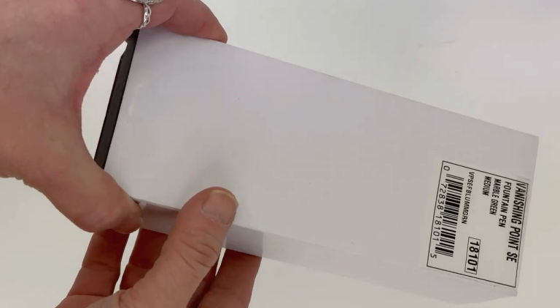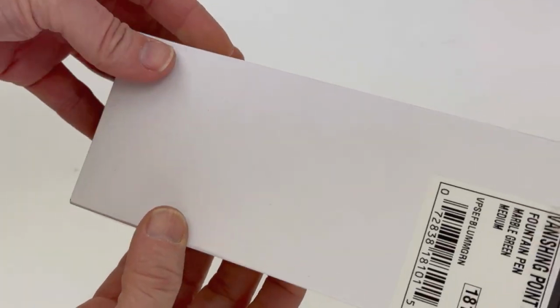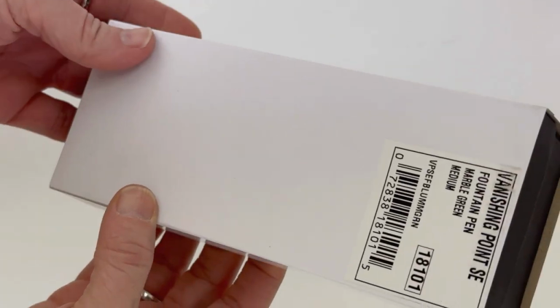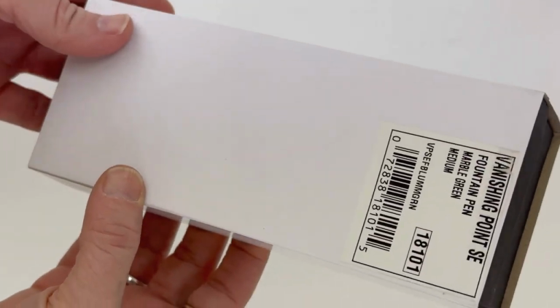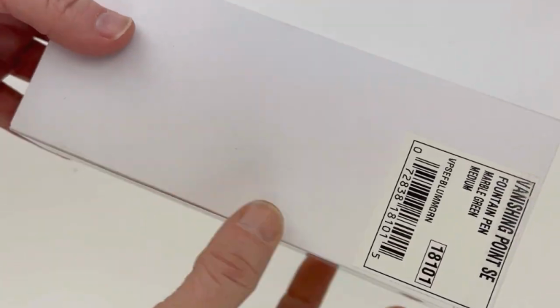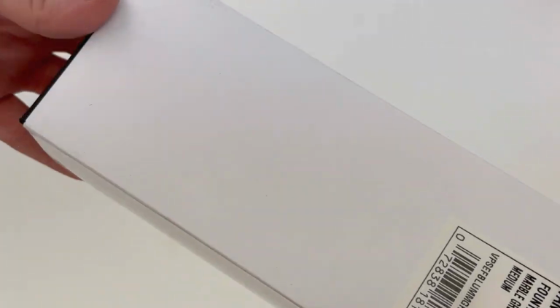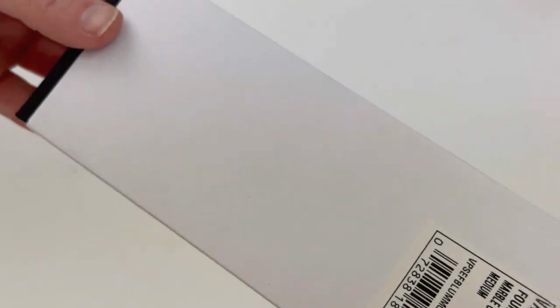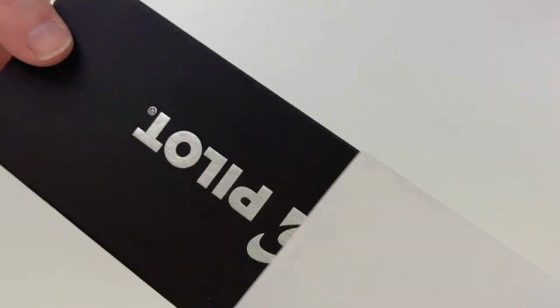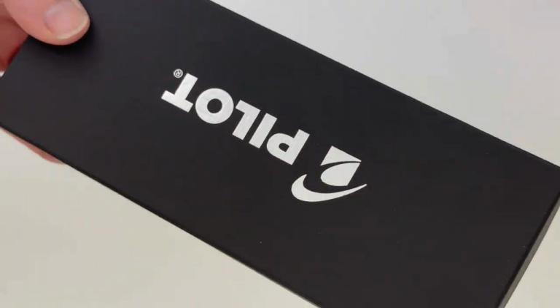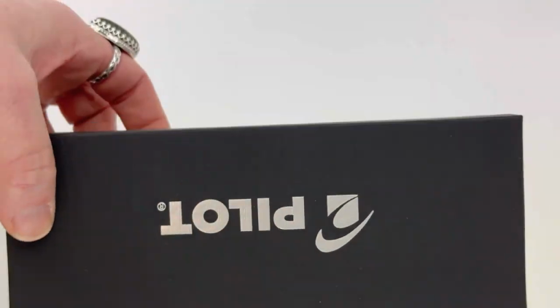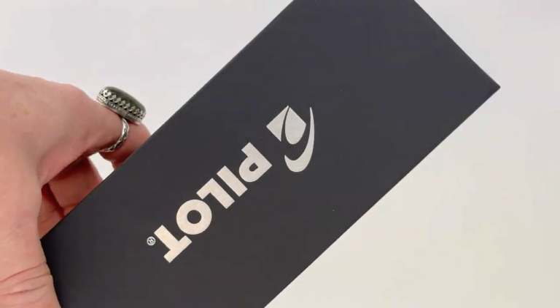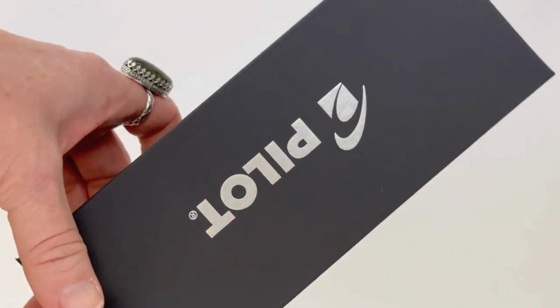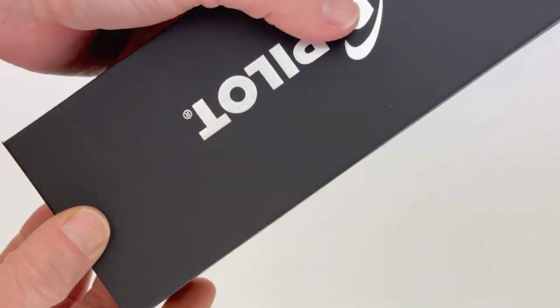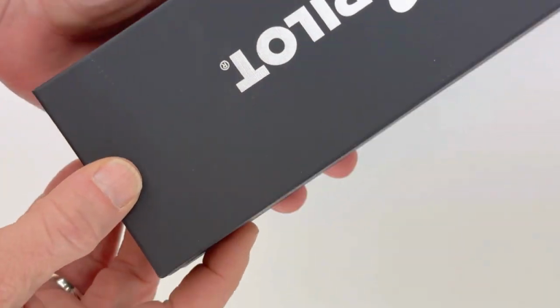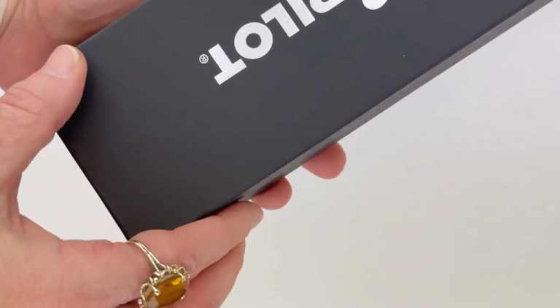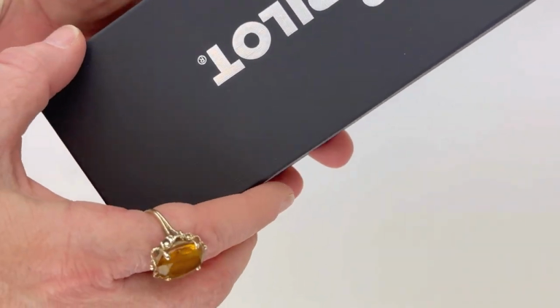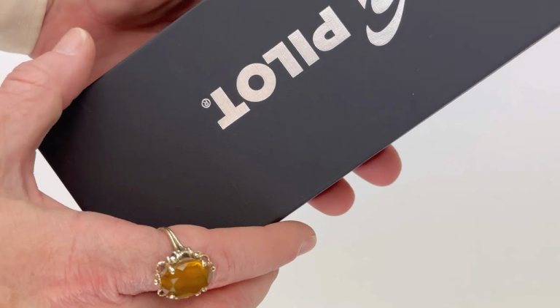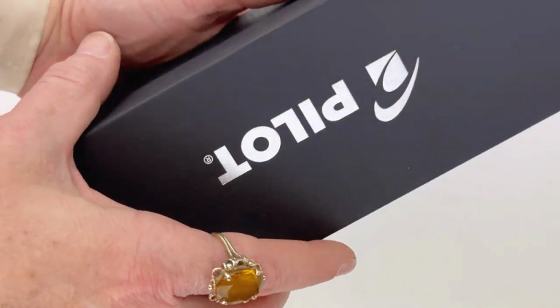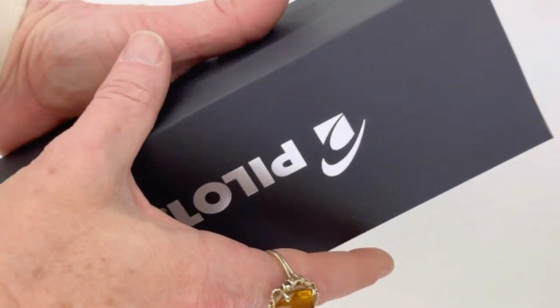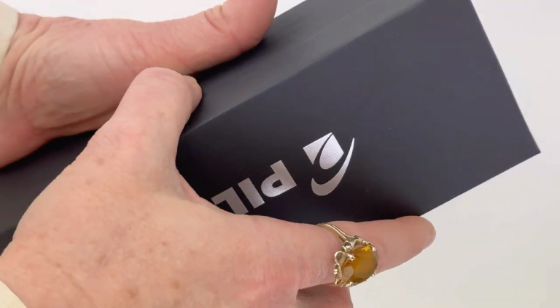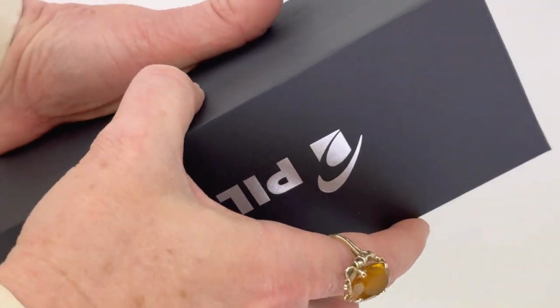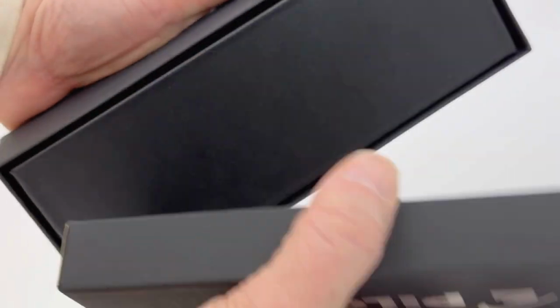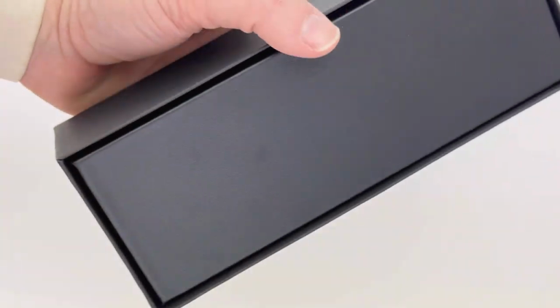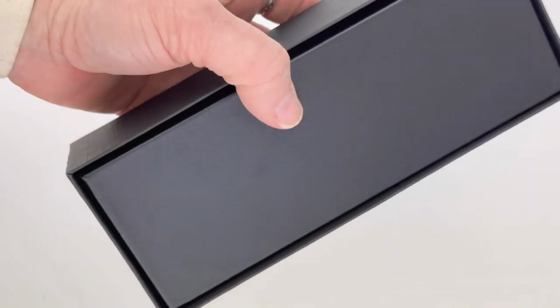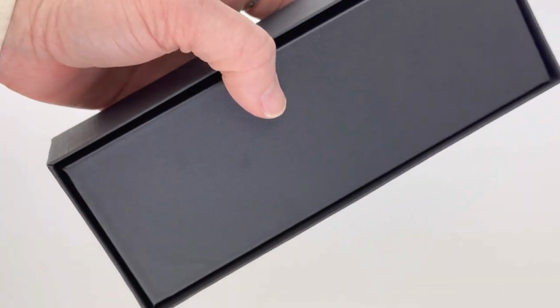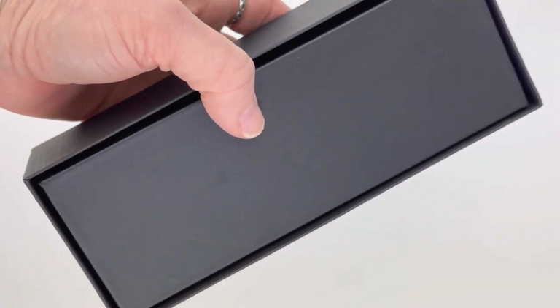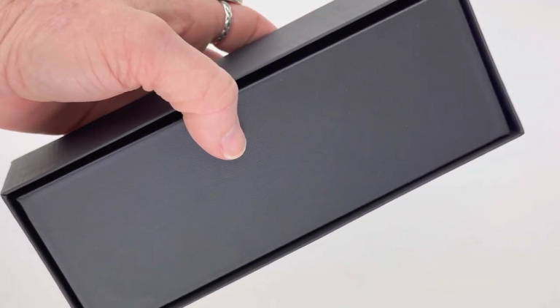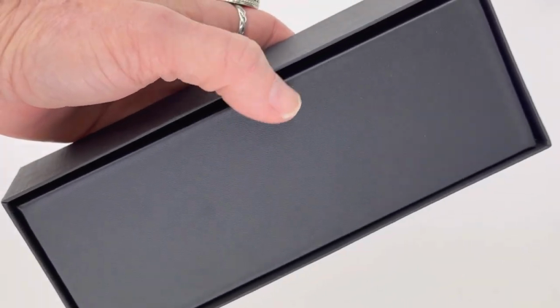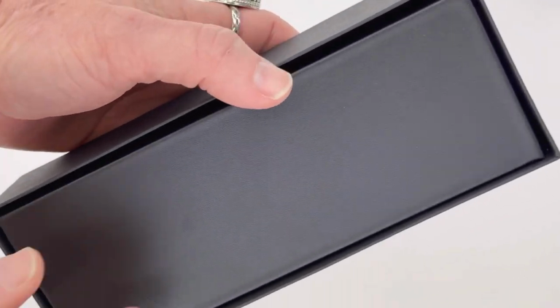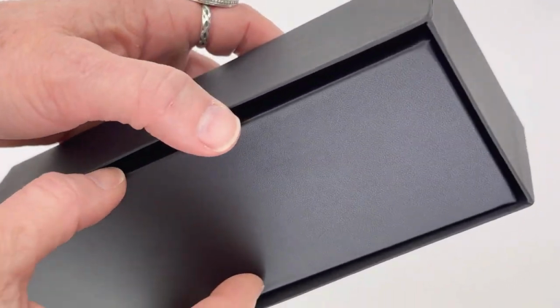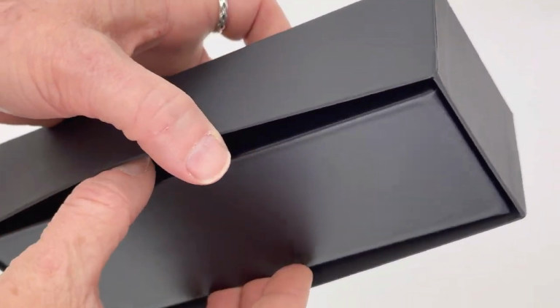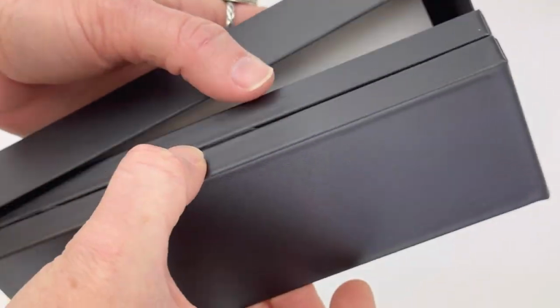Today we have a fountain pen unboxing that we've been waiting to share with you for a while. This is the Pilot Vanishing Point SE fountain pen and it's going to be available in five colors.